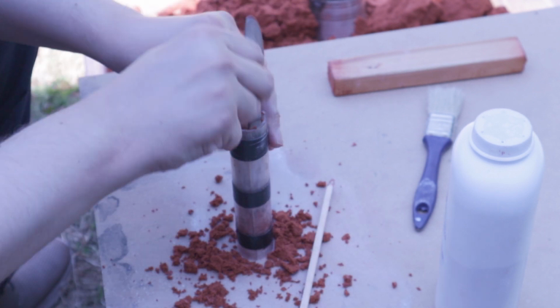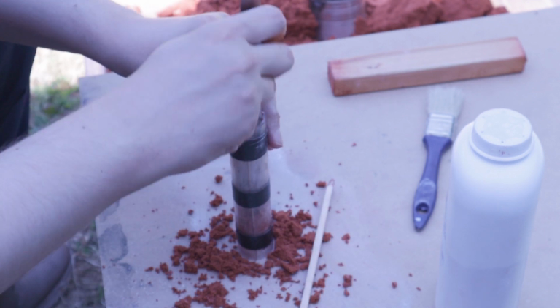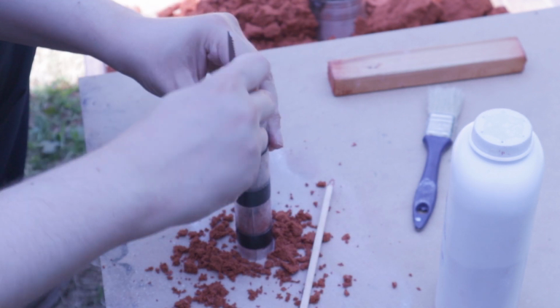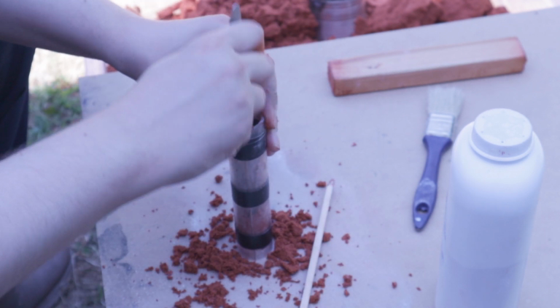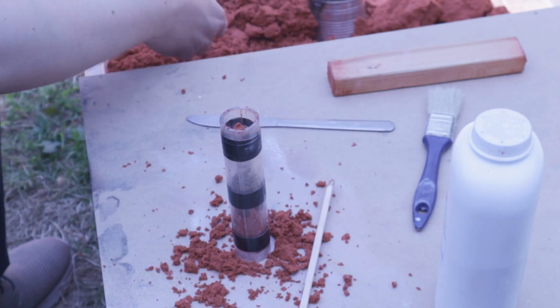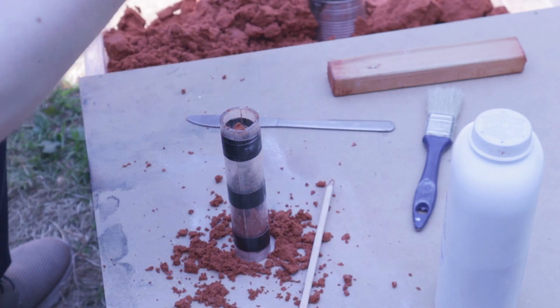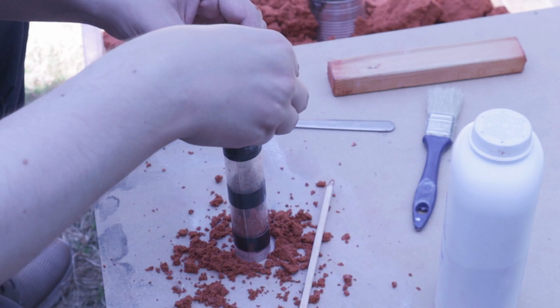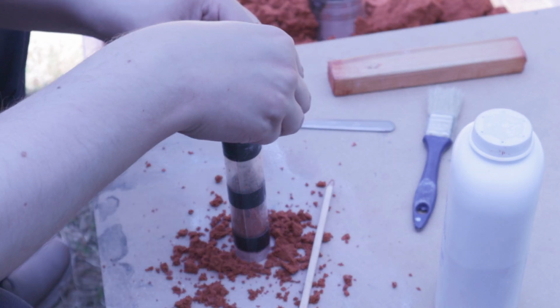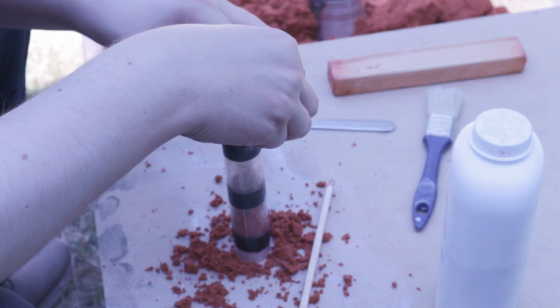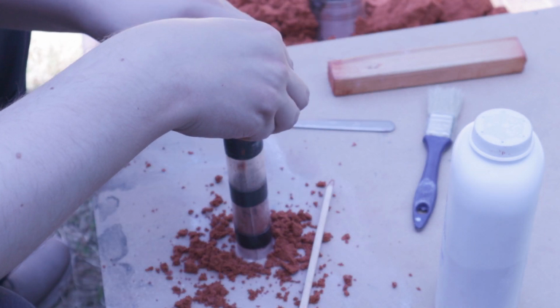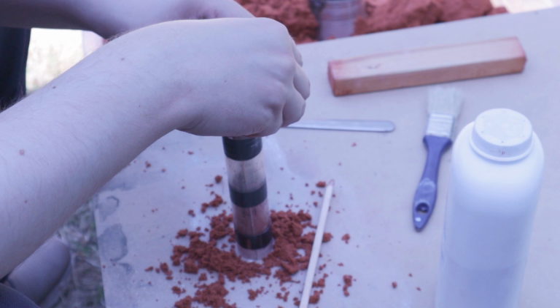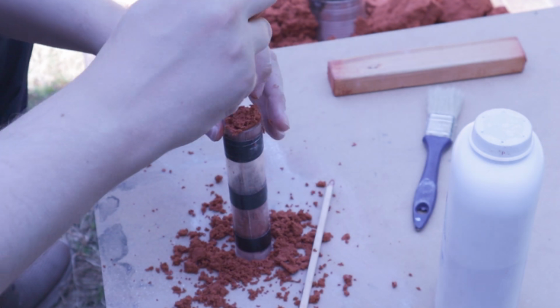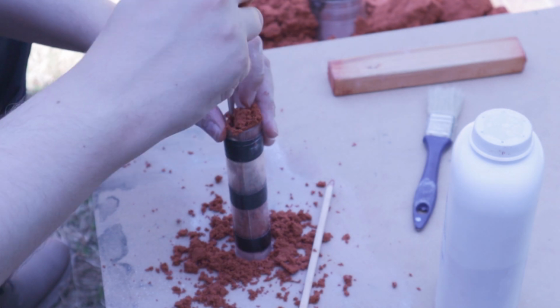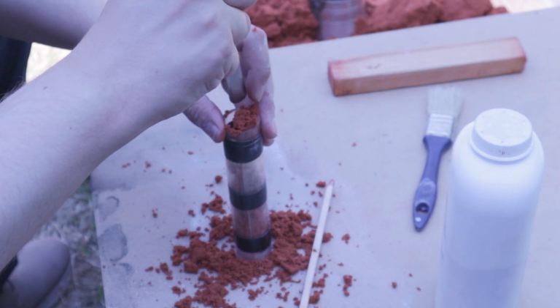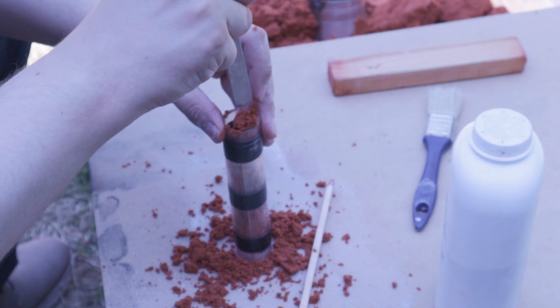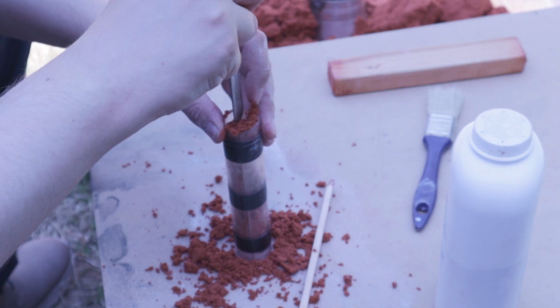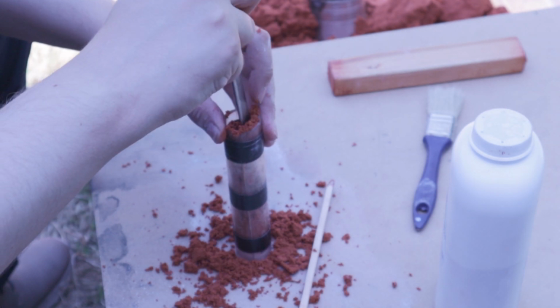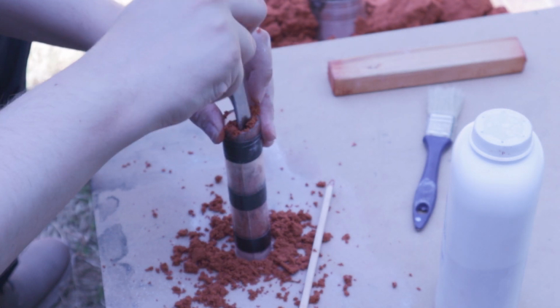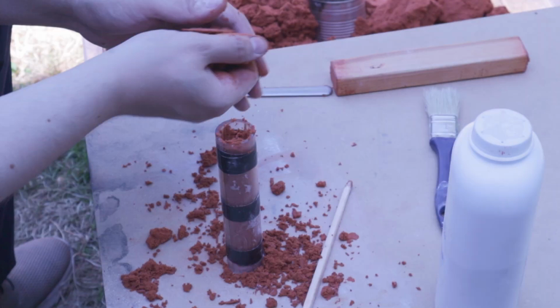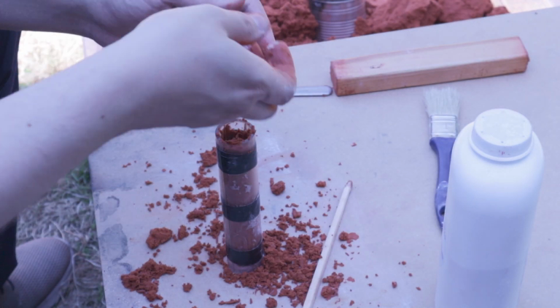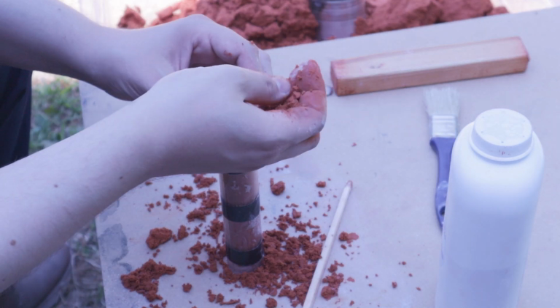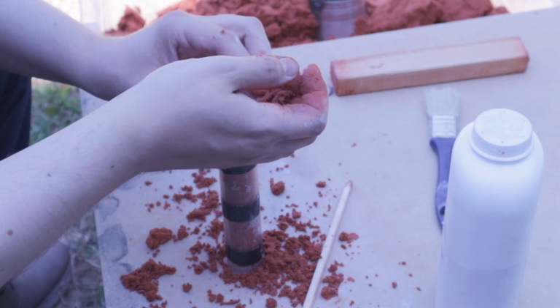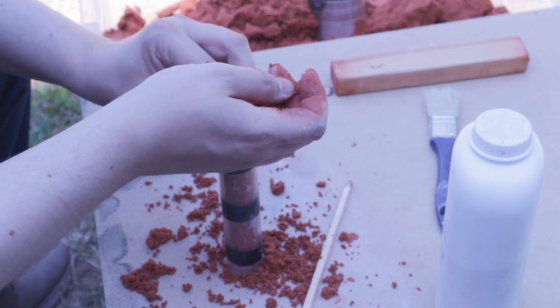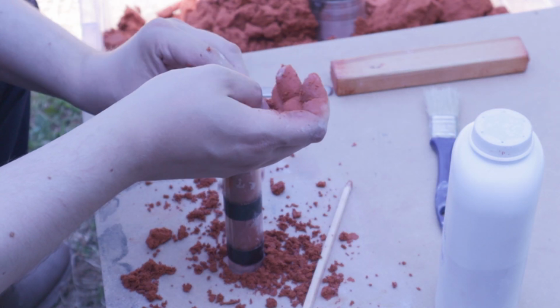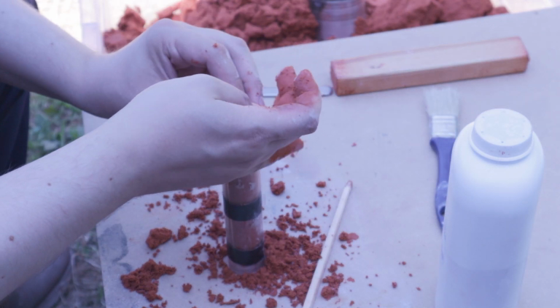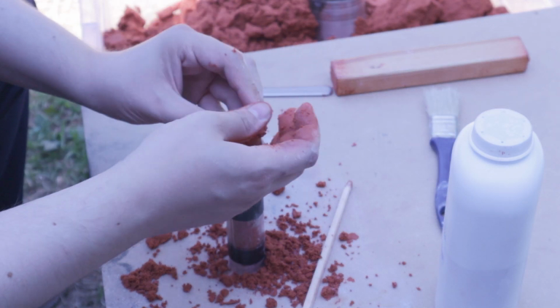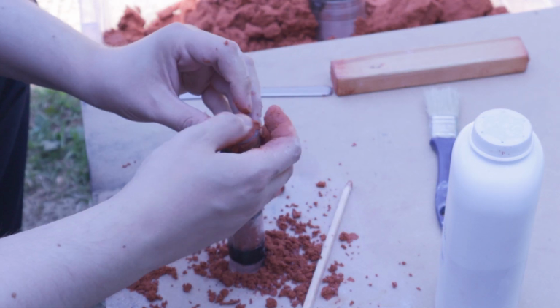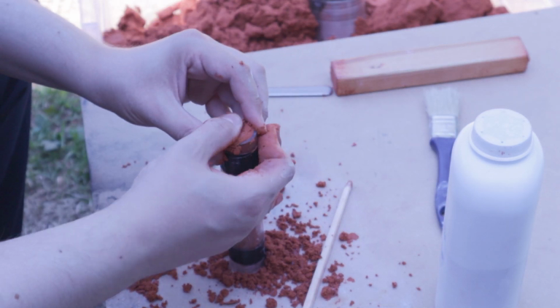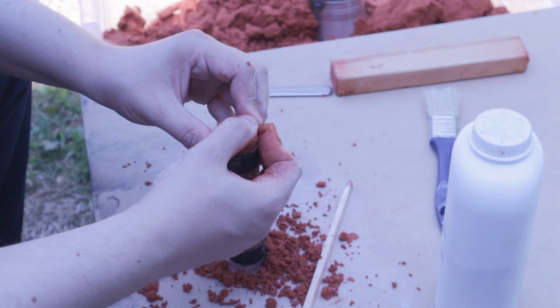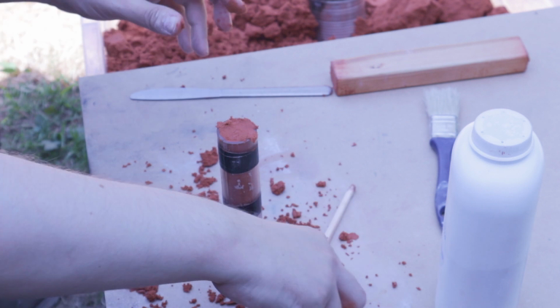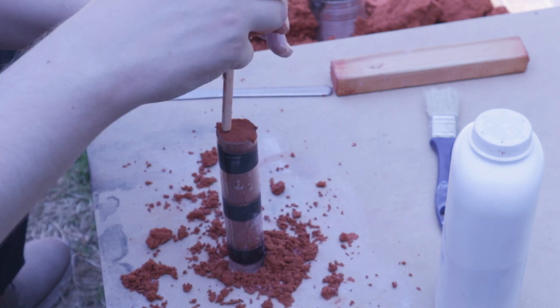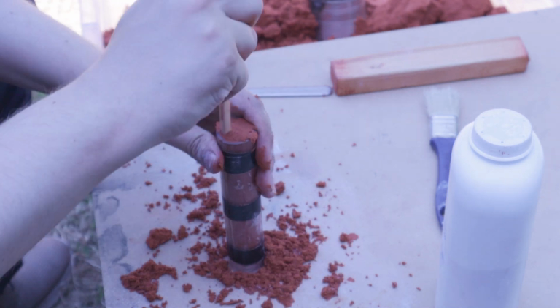I've stuffed Mans Bond oil sand into a 32mm acrylic tube split in half, with a 12mm piece of tube in the middle of the sand for added support.